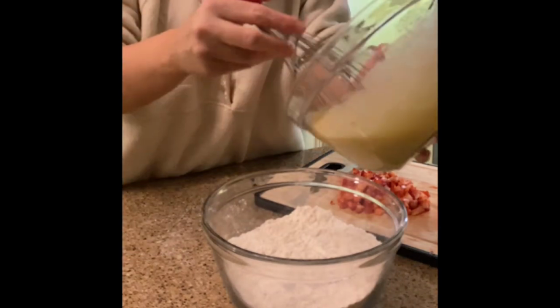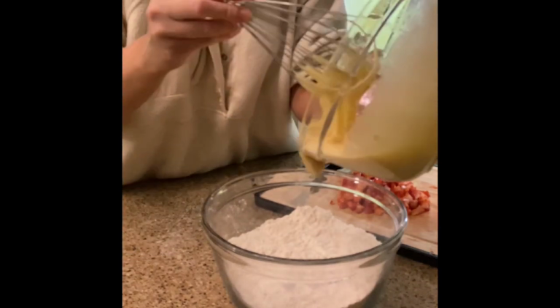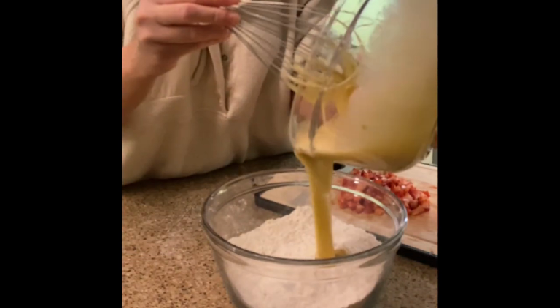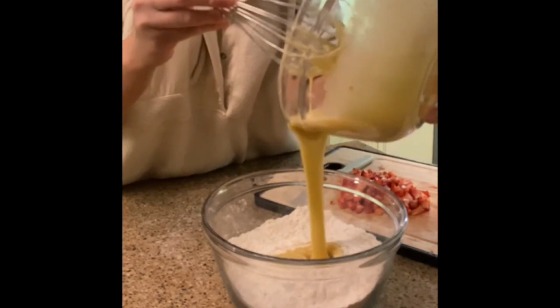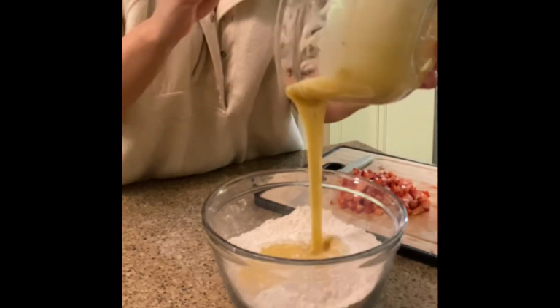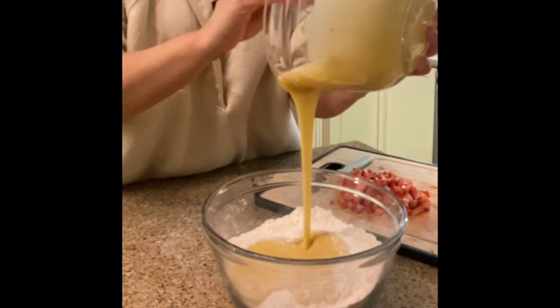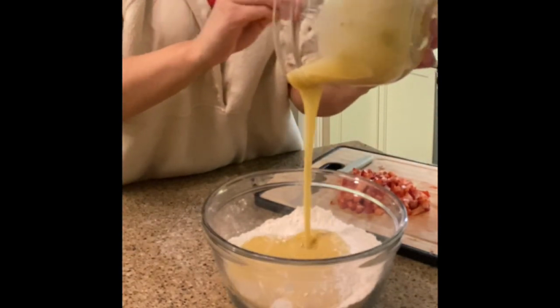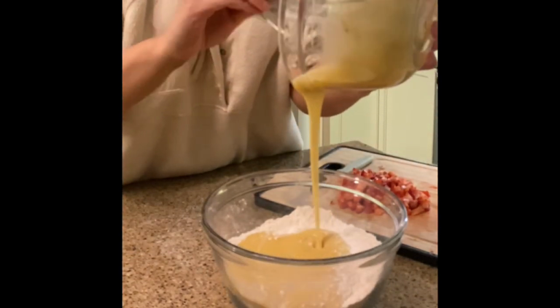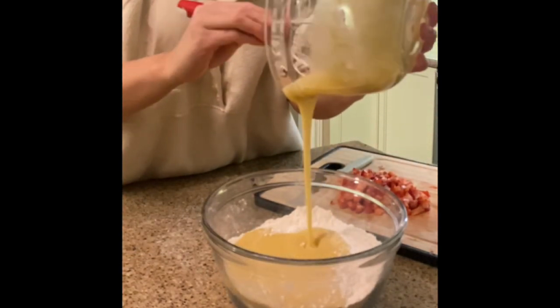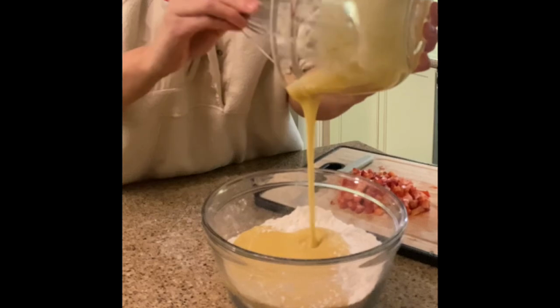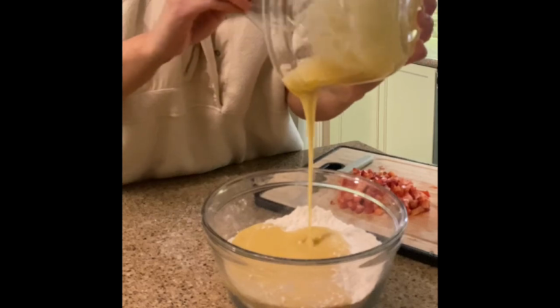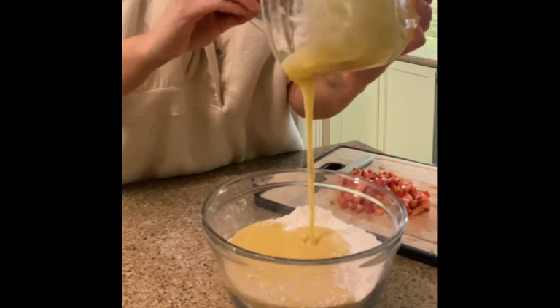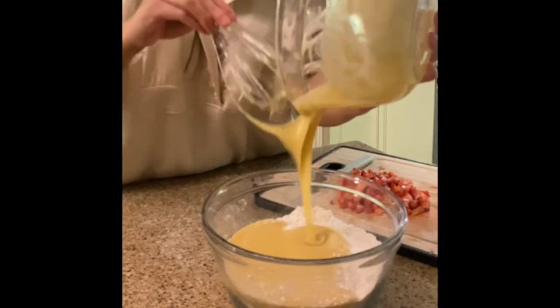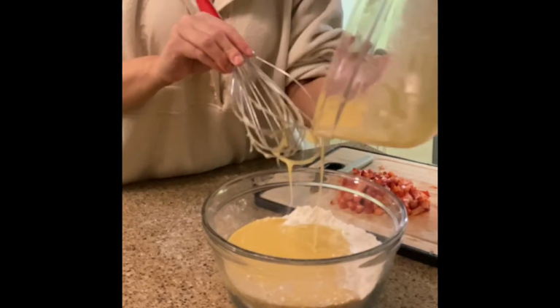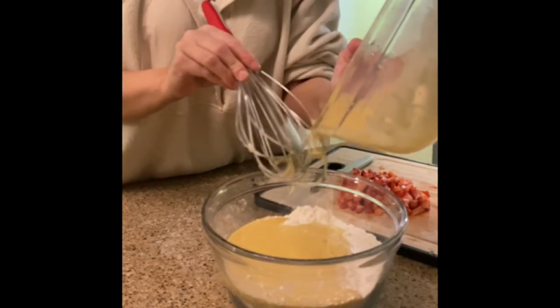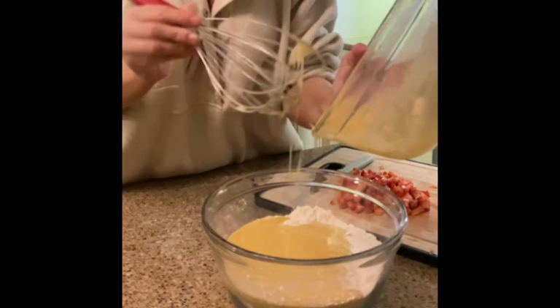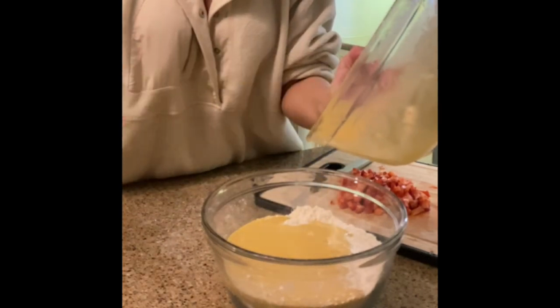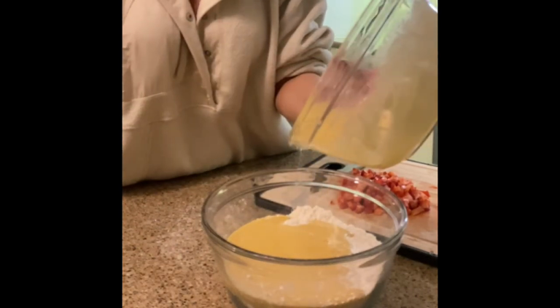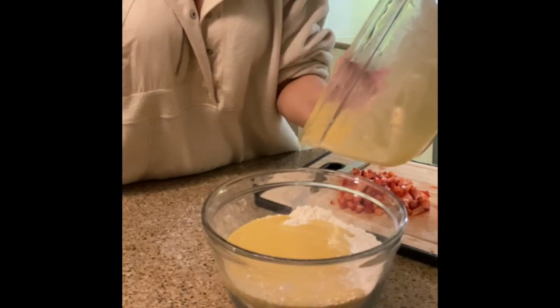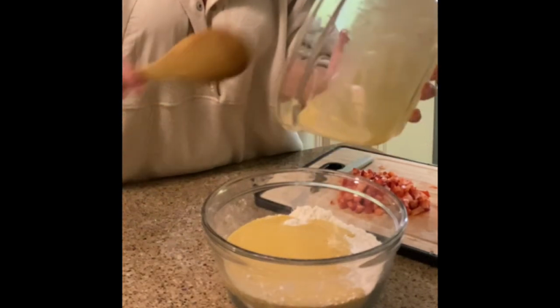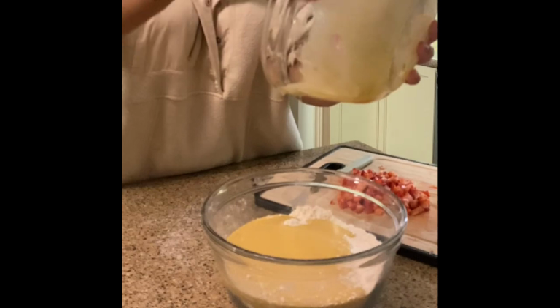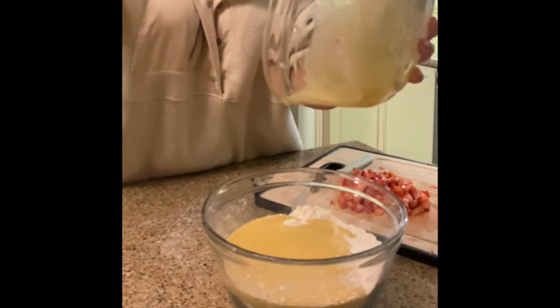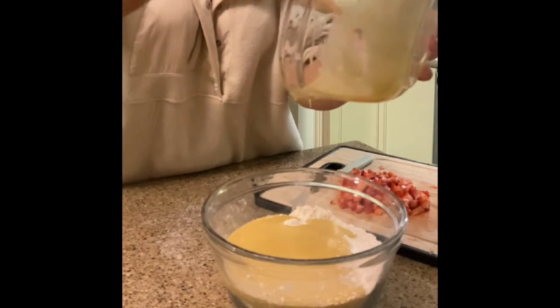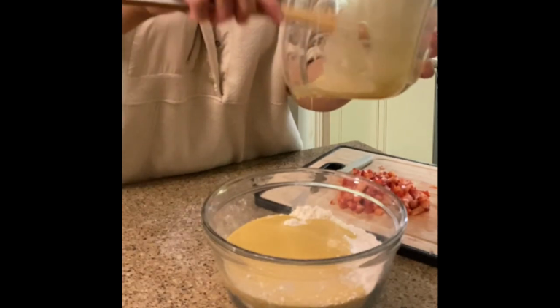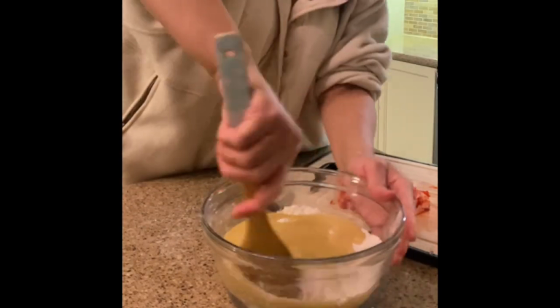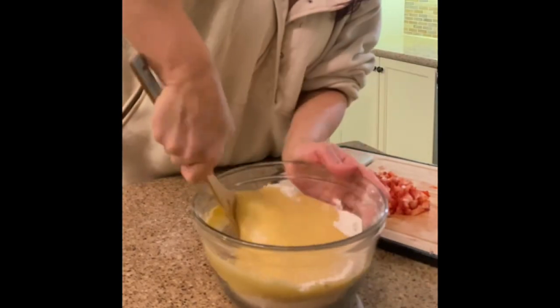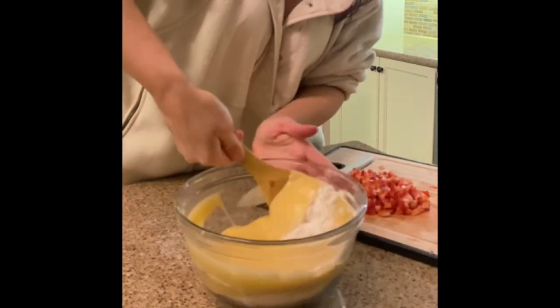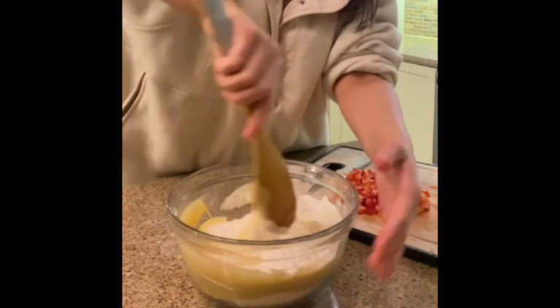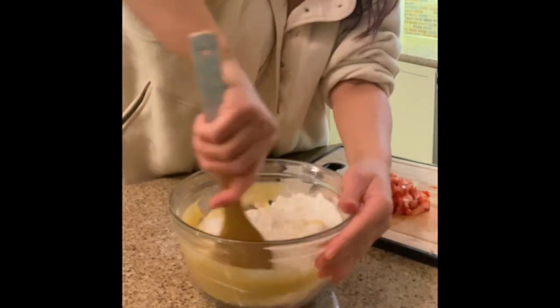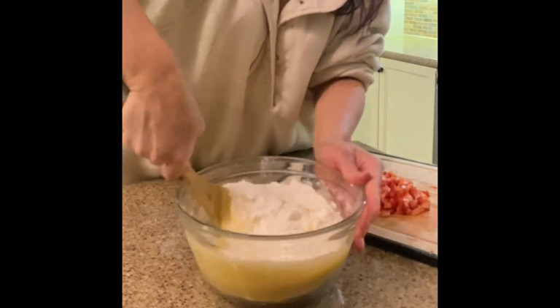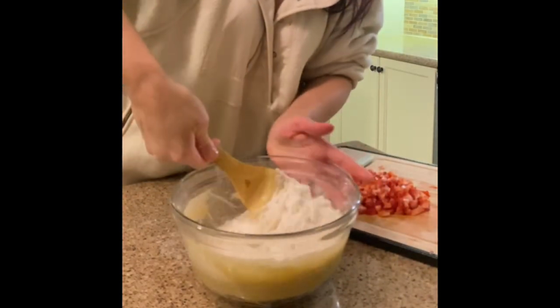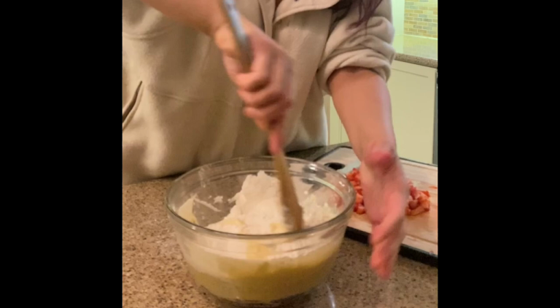Pour the wet mixture straight into the dry ingredients, and using a wooden spoon let's mix this all together thoroughly.